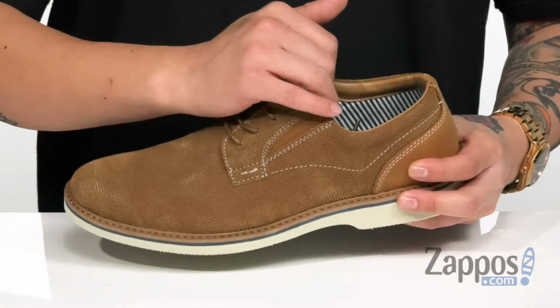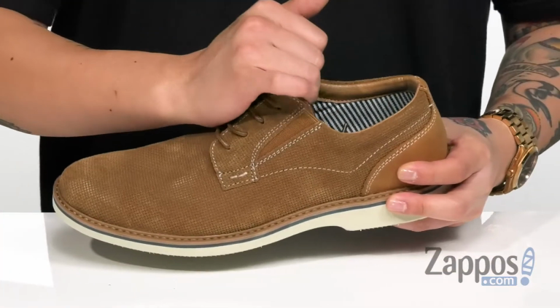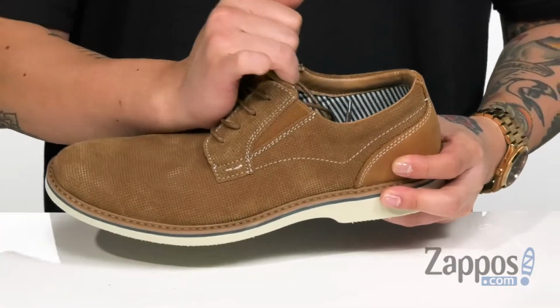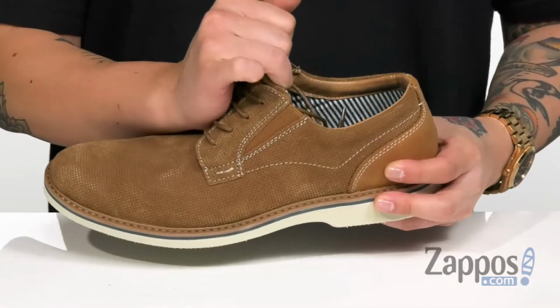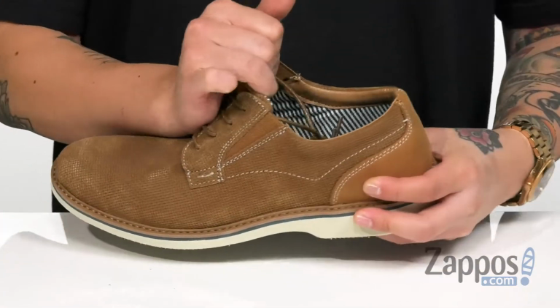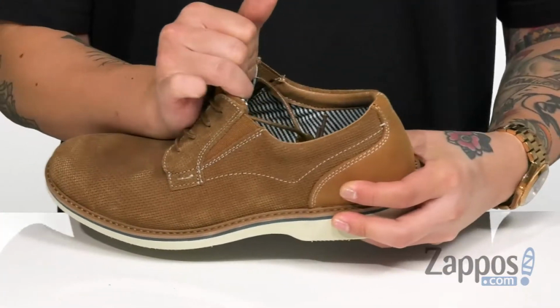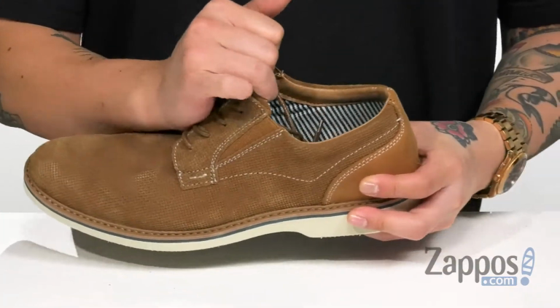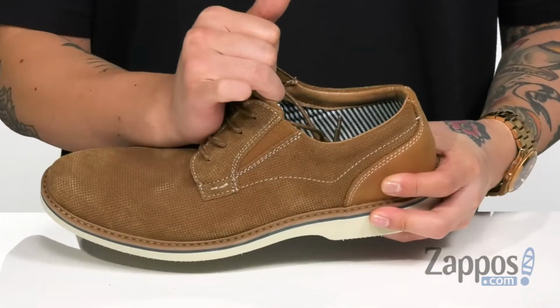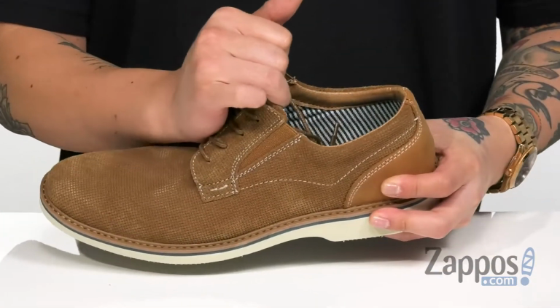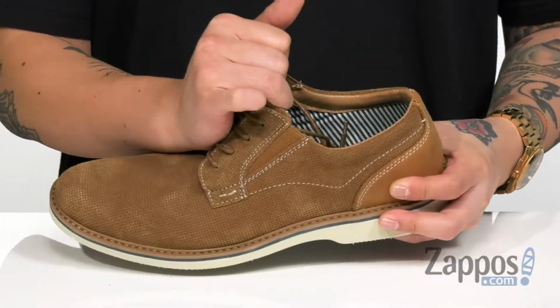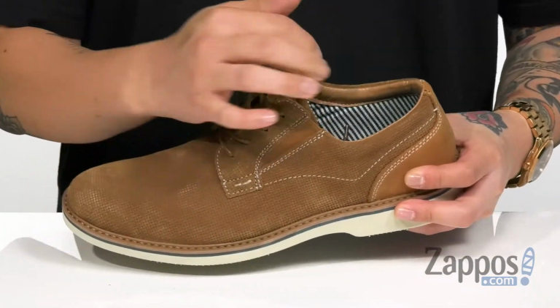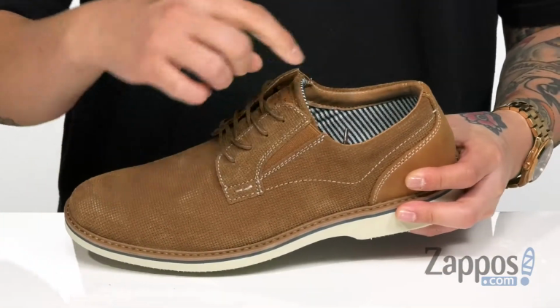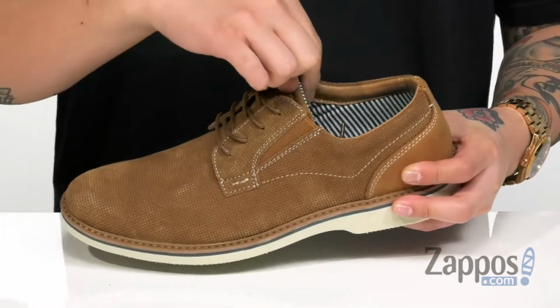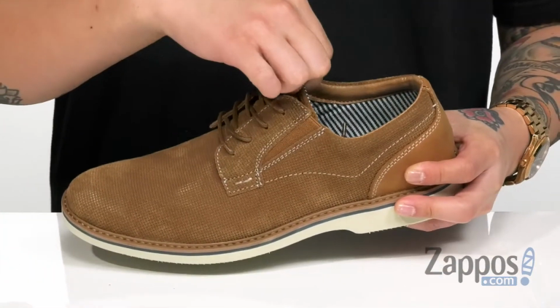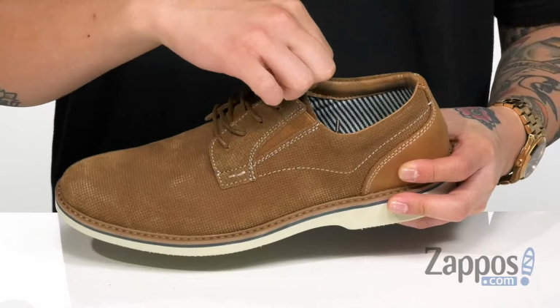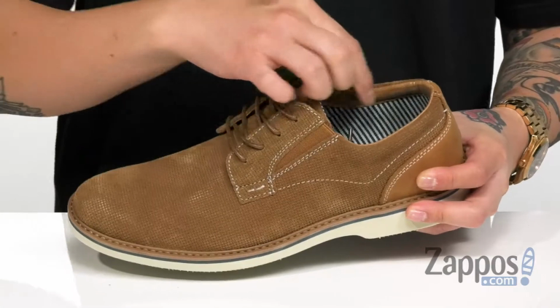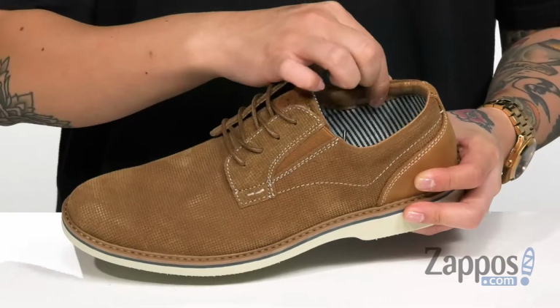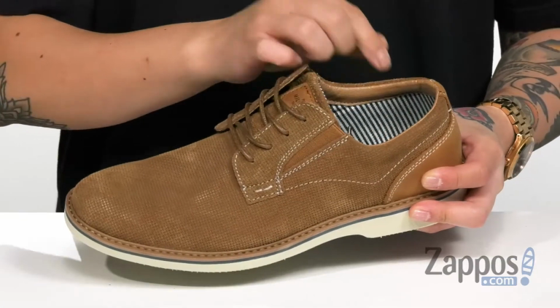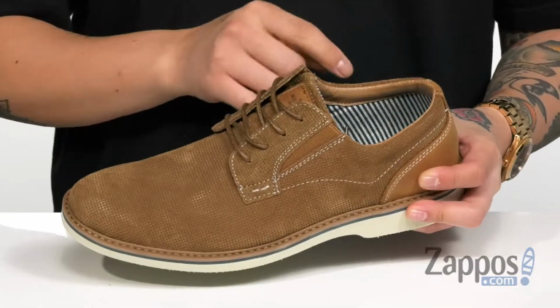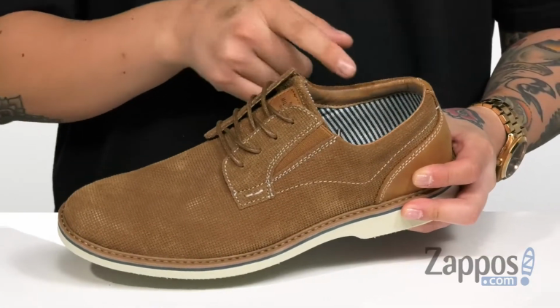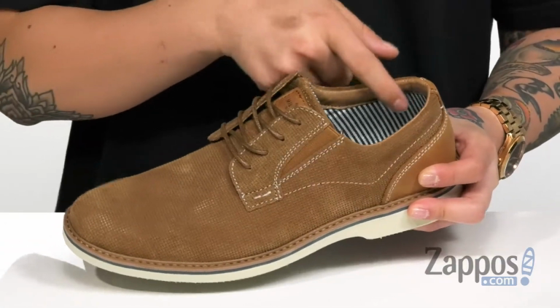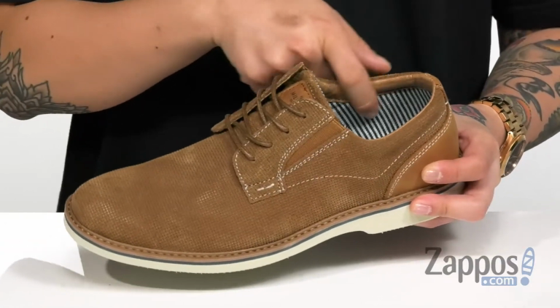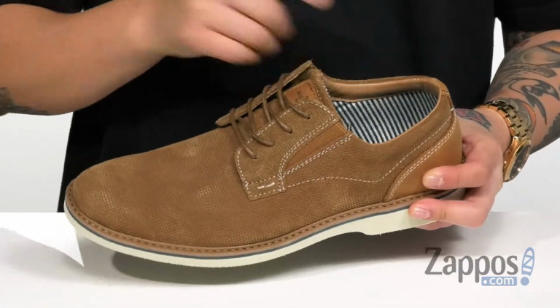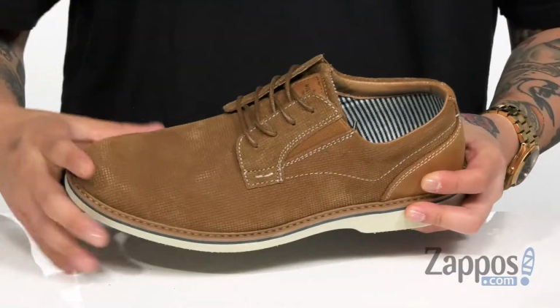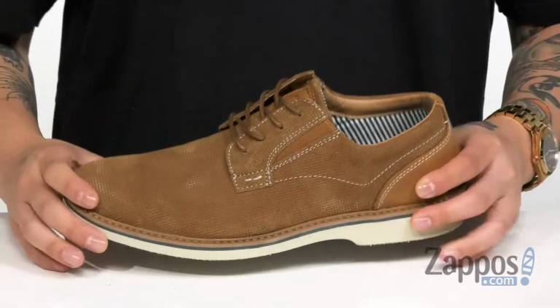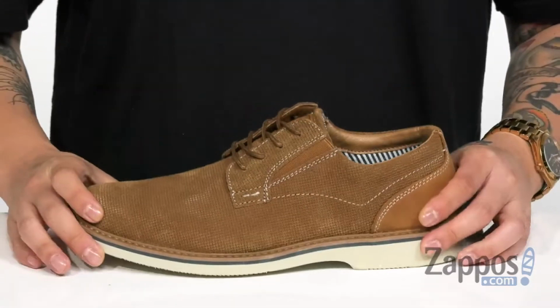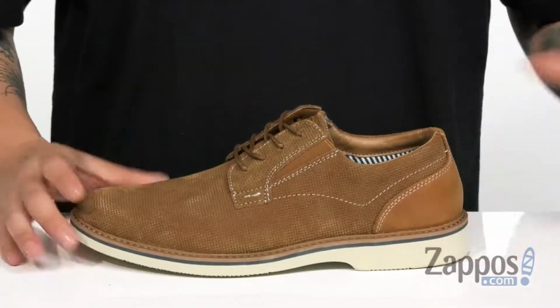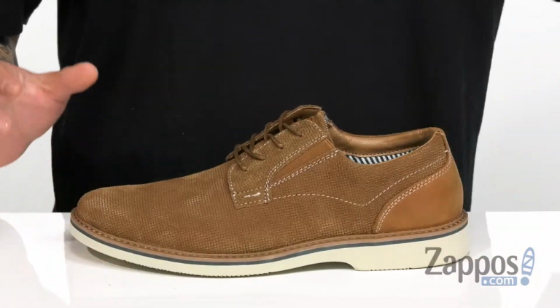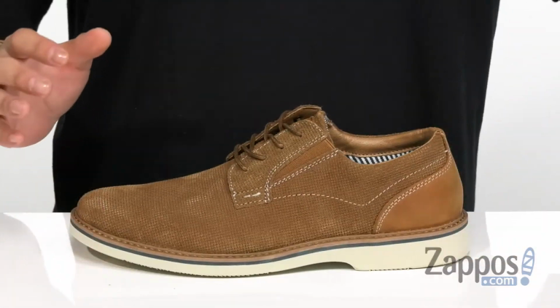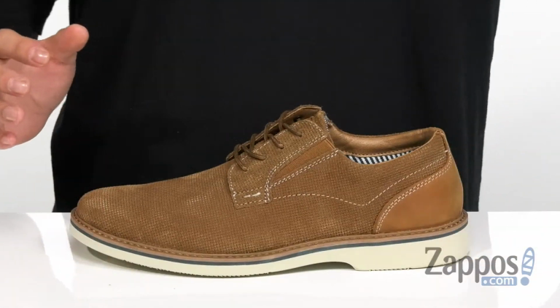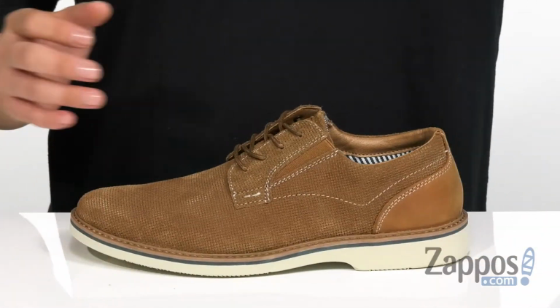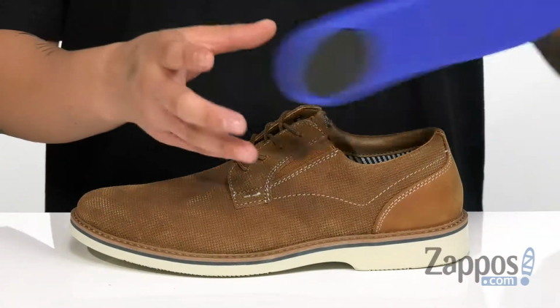They've also thrown in stretch panels on each side of the shoe for an easier on and off, along with padding on the tongue and collar for additional comfort. A soft fabric lining and a removable cushion footbed is padded right where you need to be.